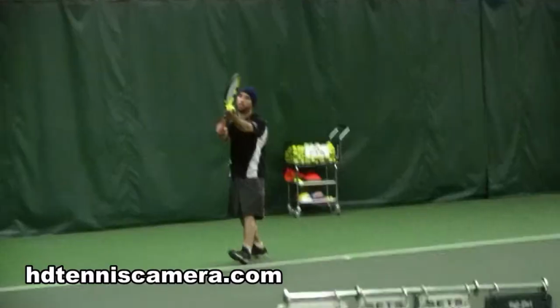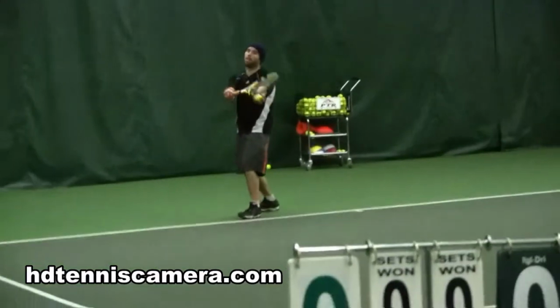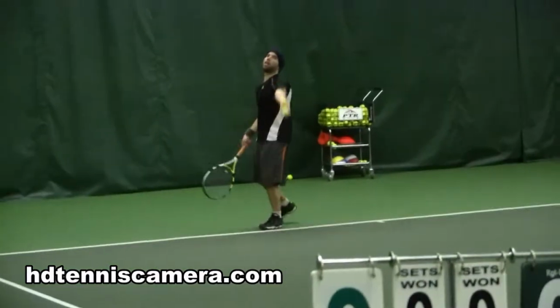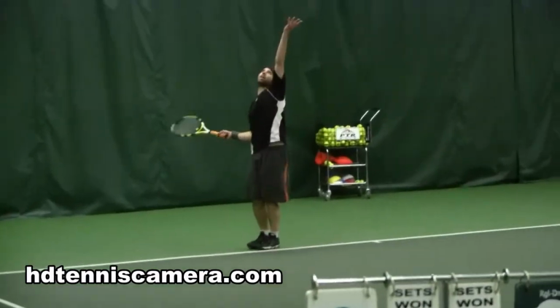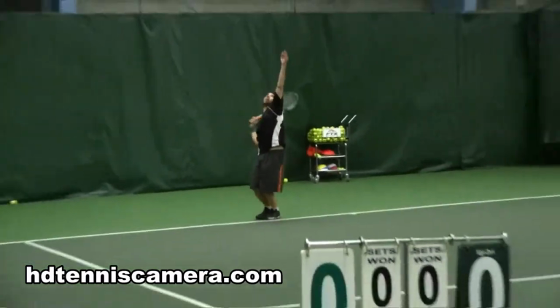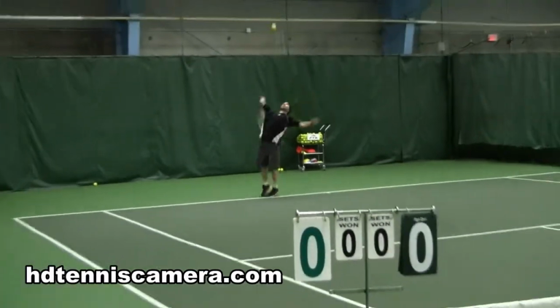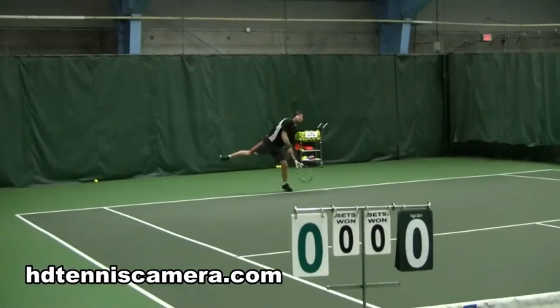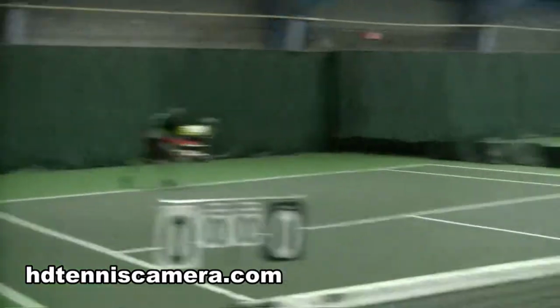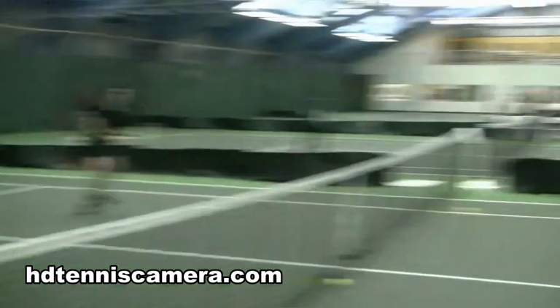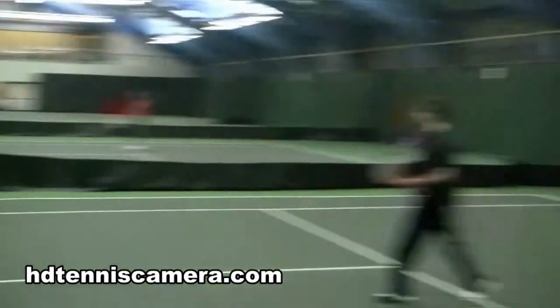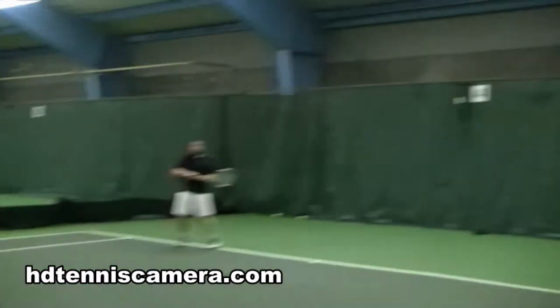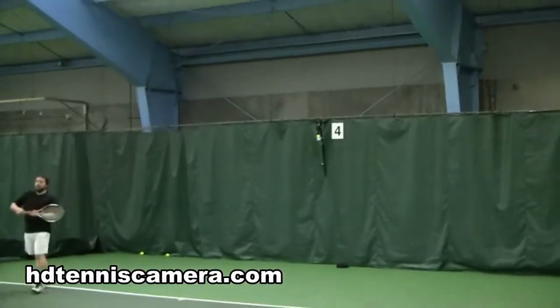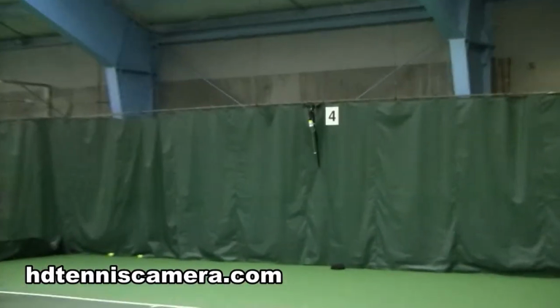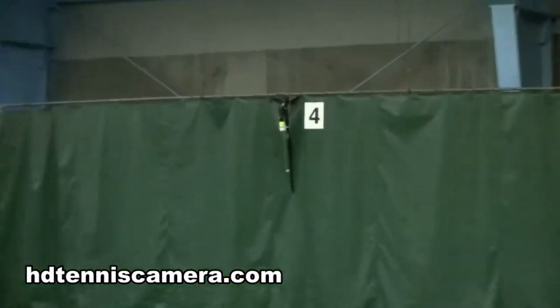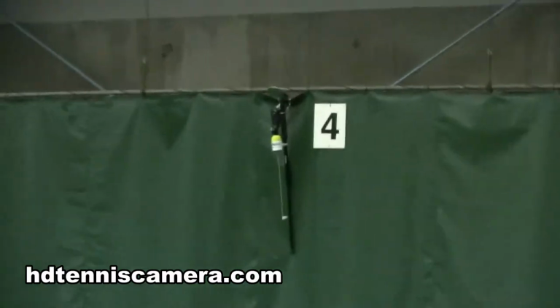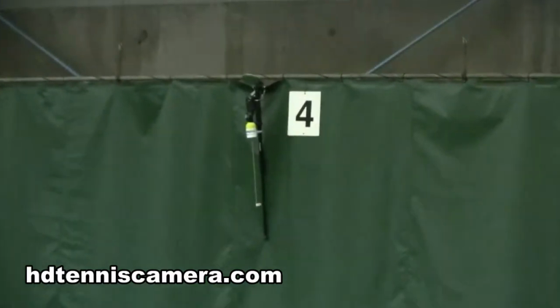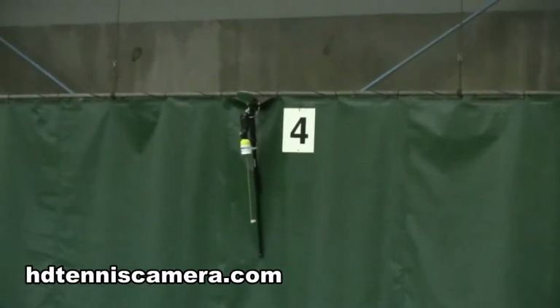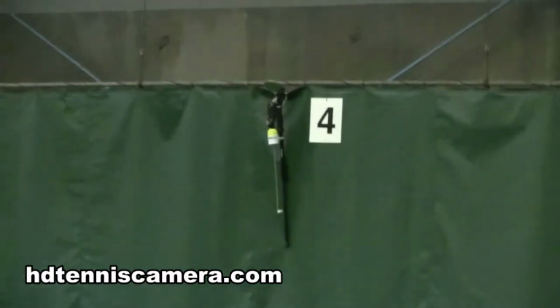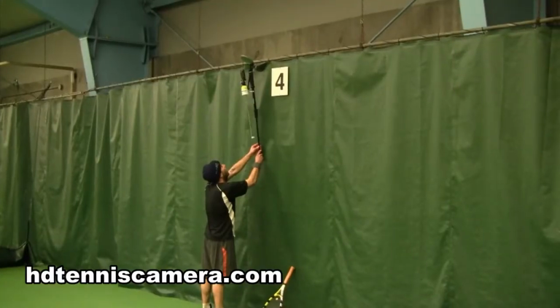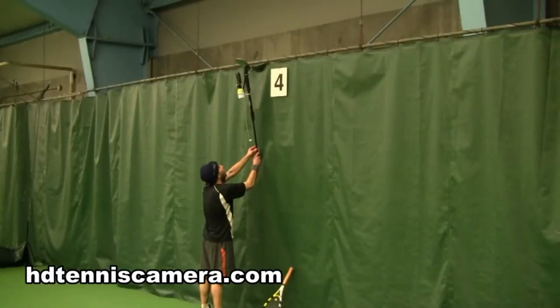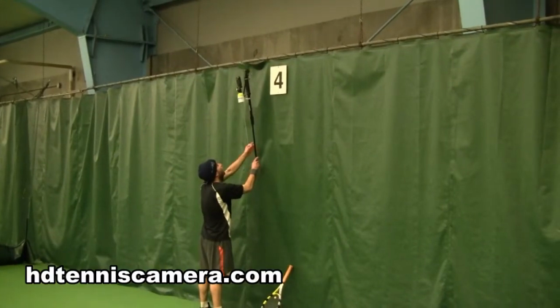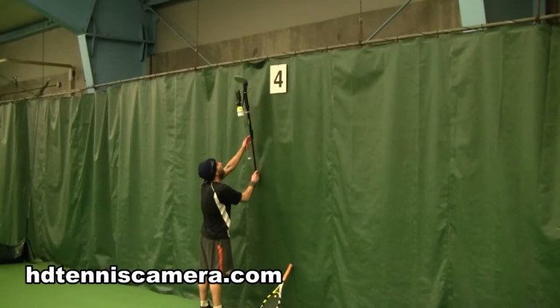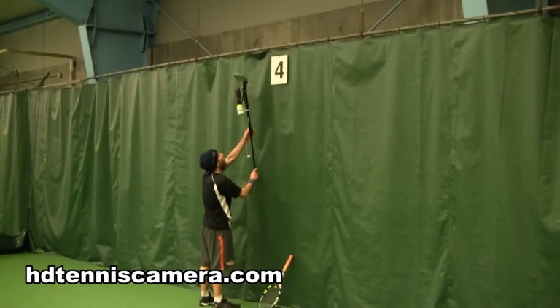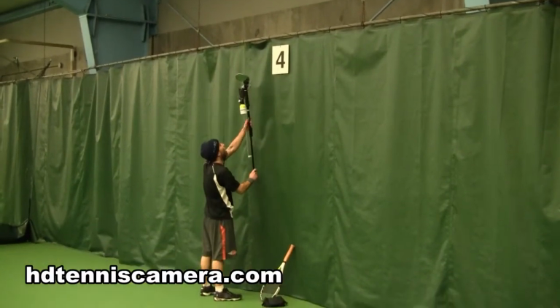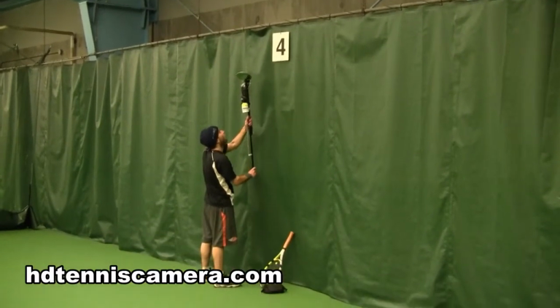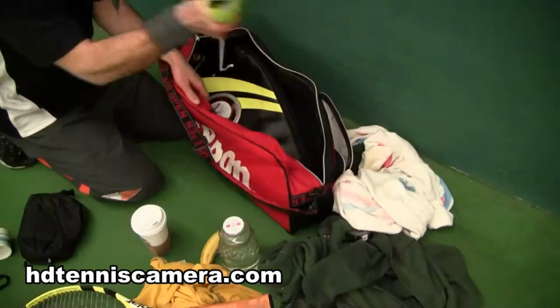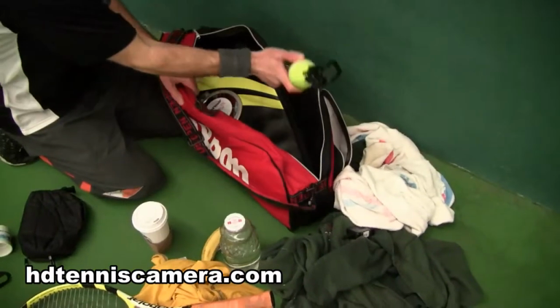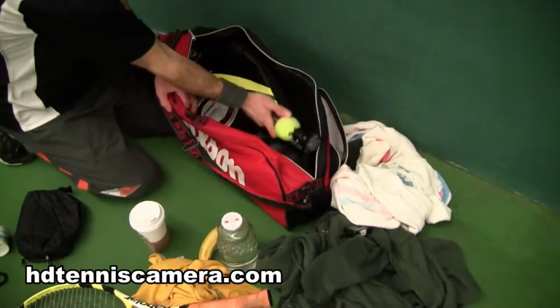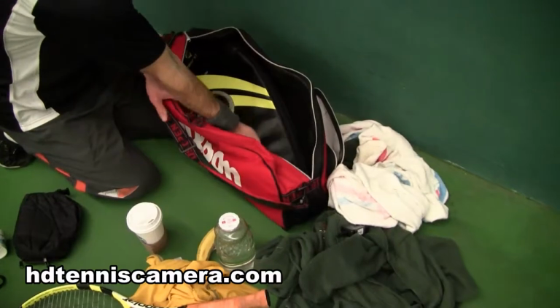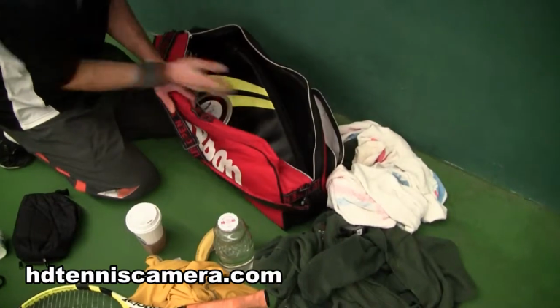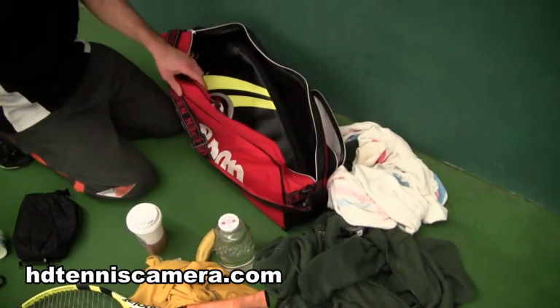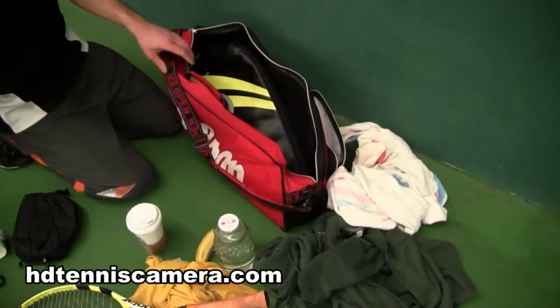I've been using the volley cam about two months now. Usually it takes about 20 to 30 seconds to put the camera on the stick and then hang it up where it needs to be and get into position.